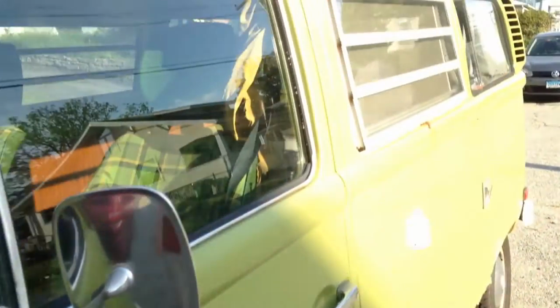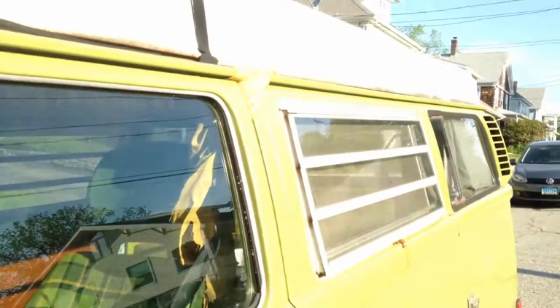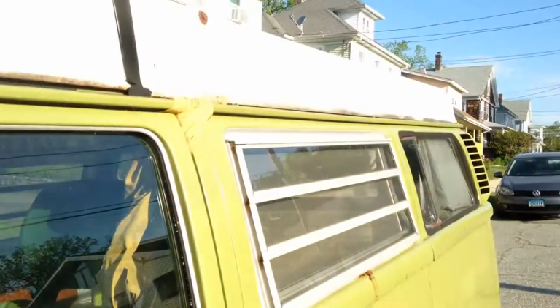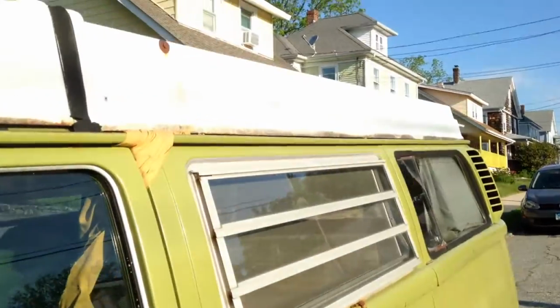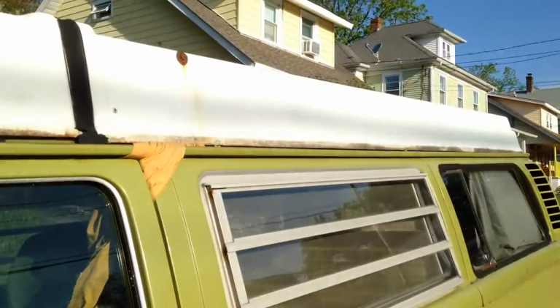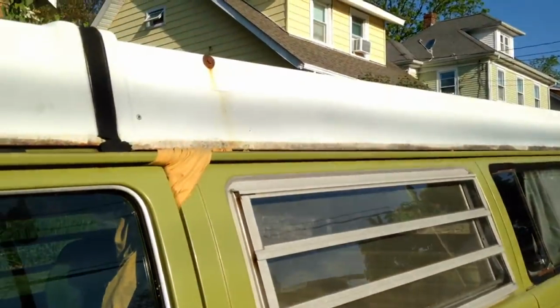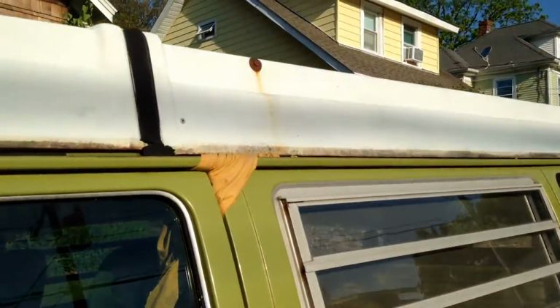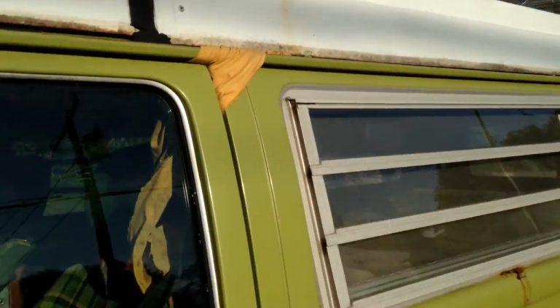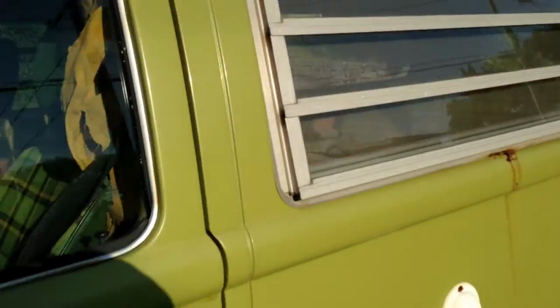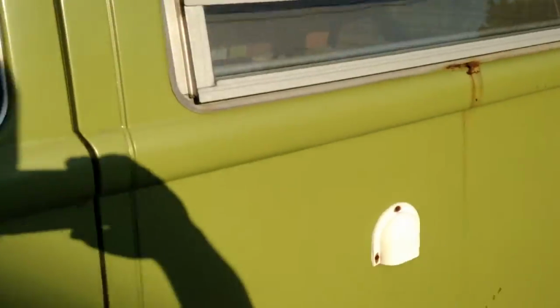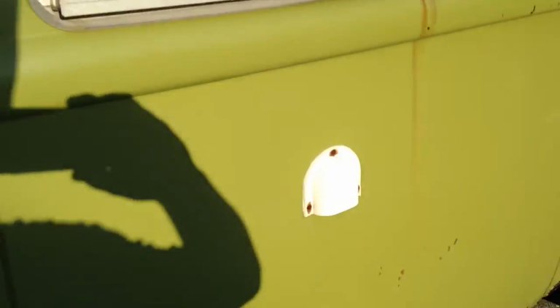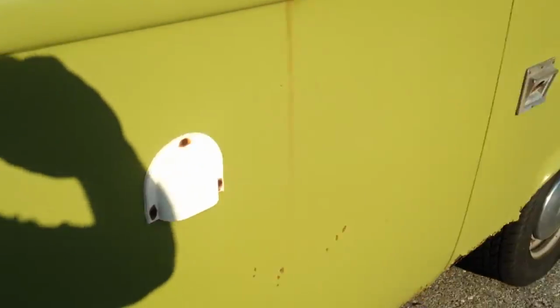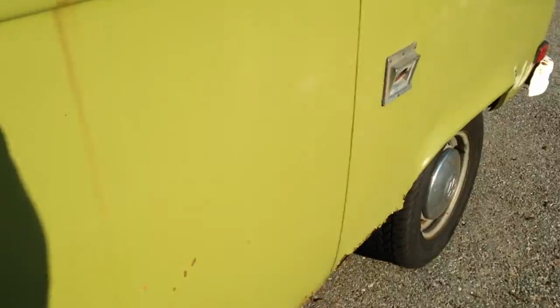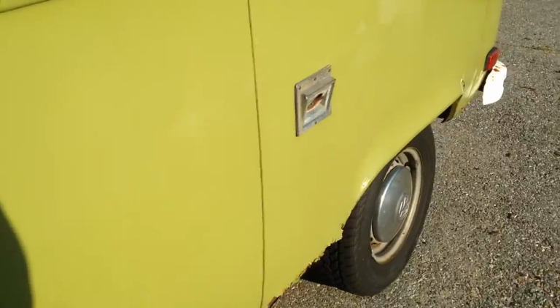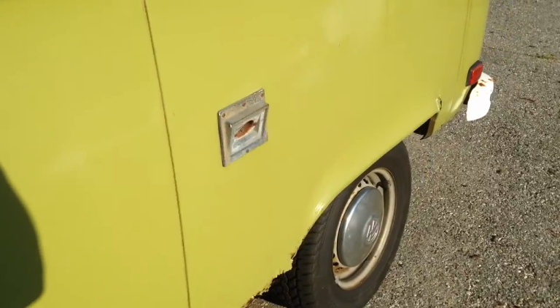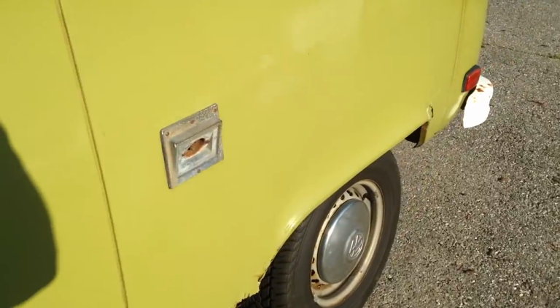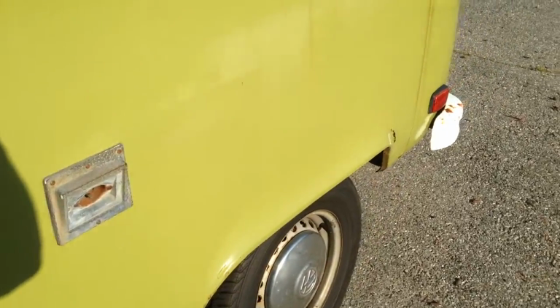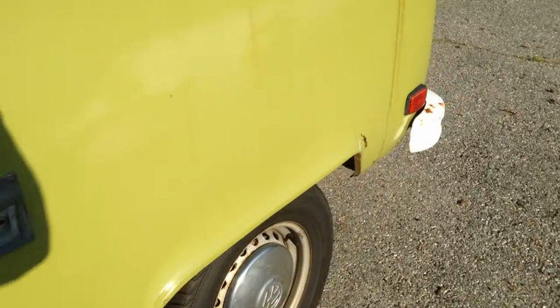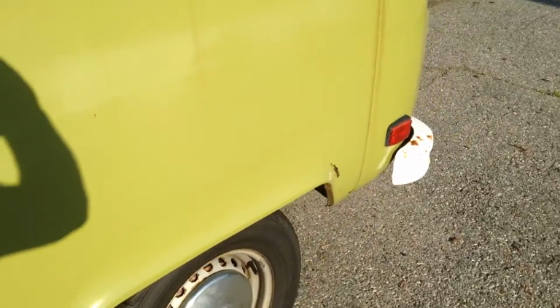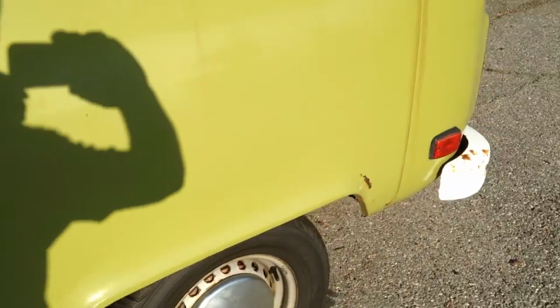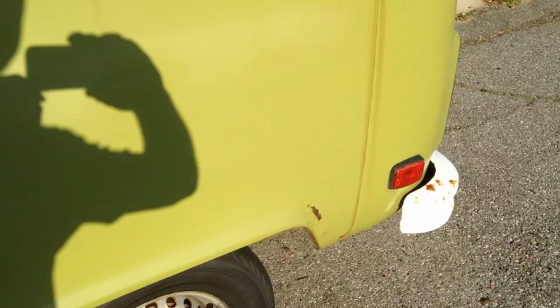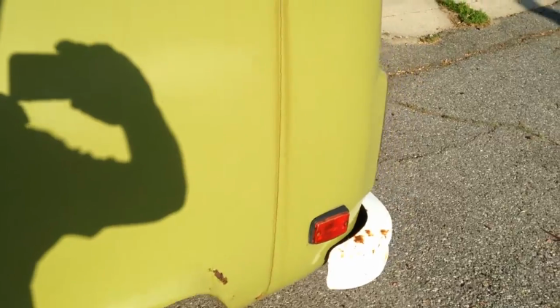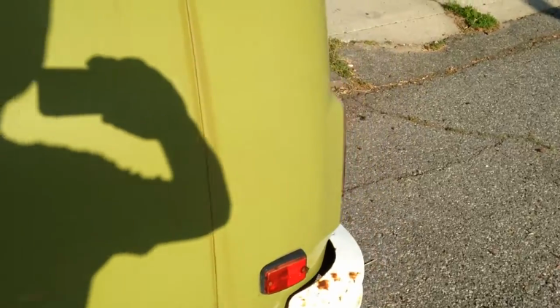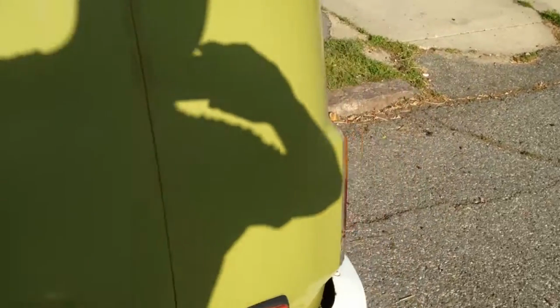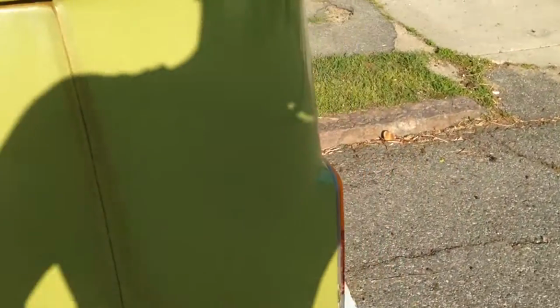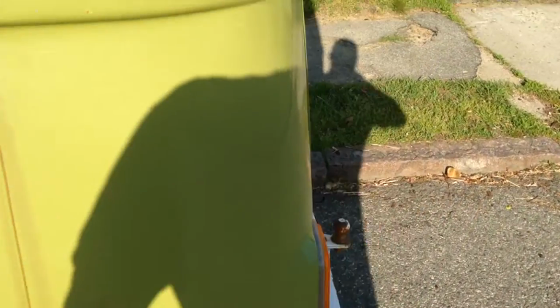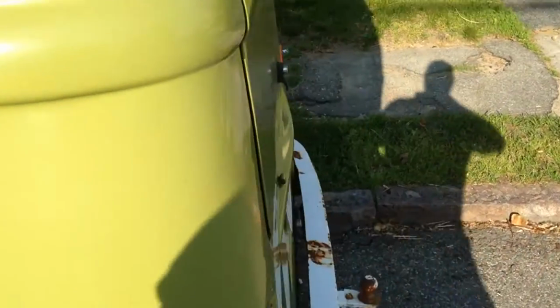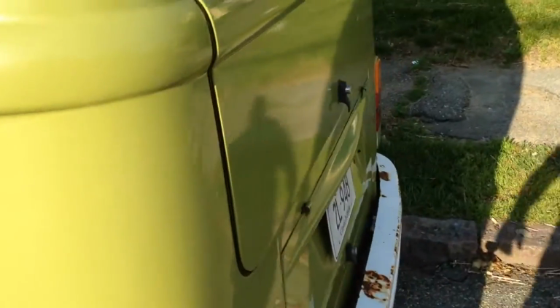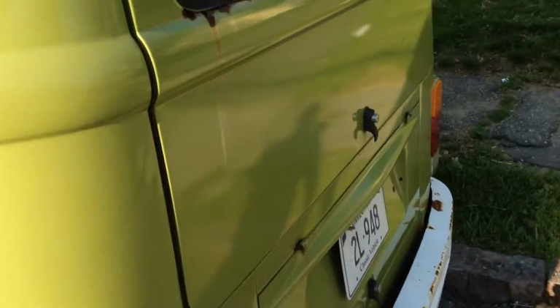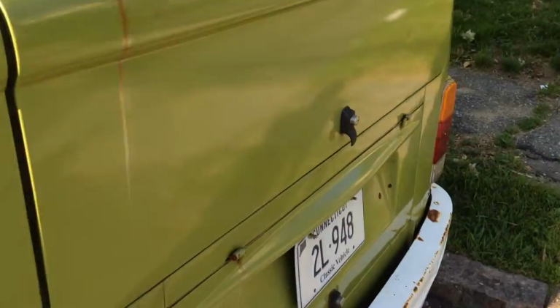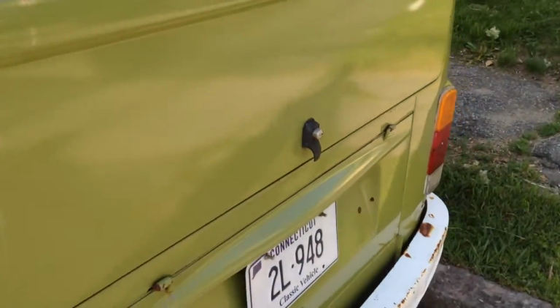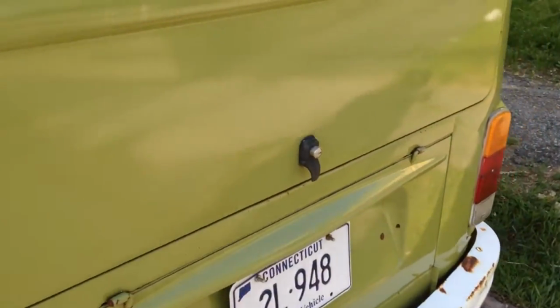The pop top goes up nice, but it does need a new canvas. They're available at busdepot.com for $279.